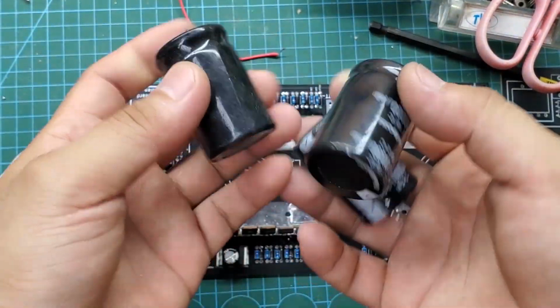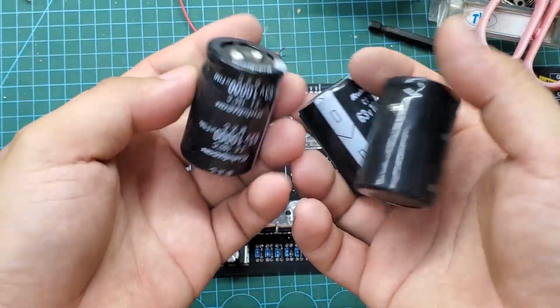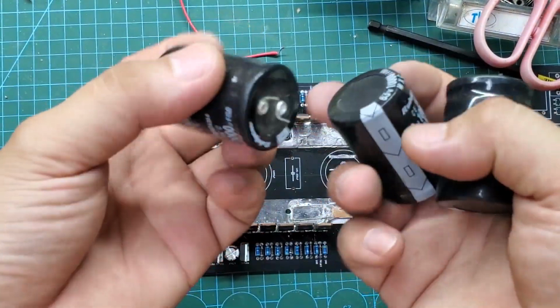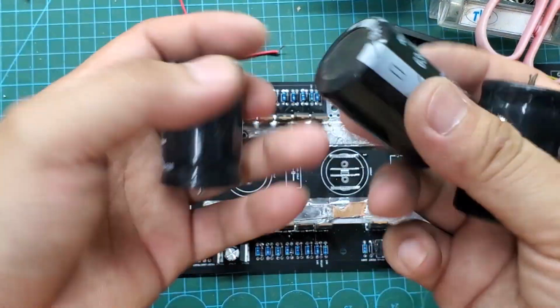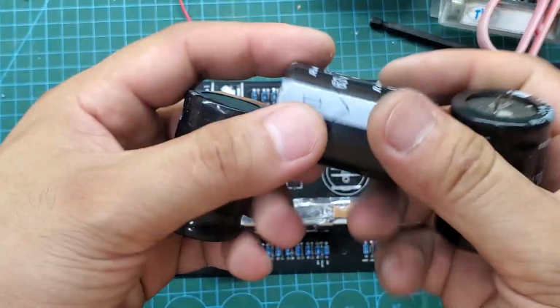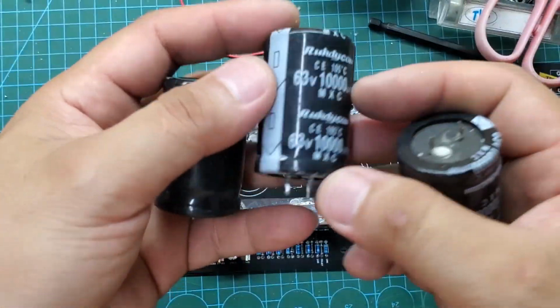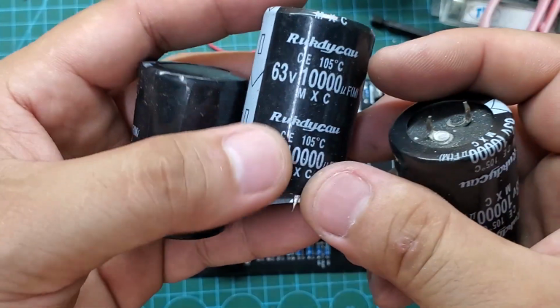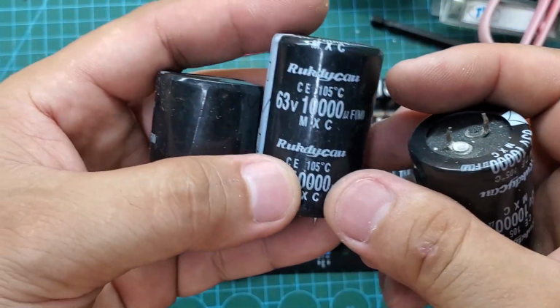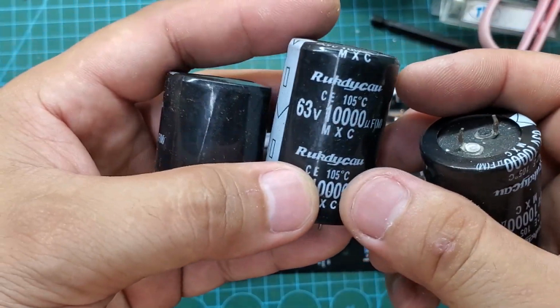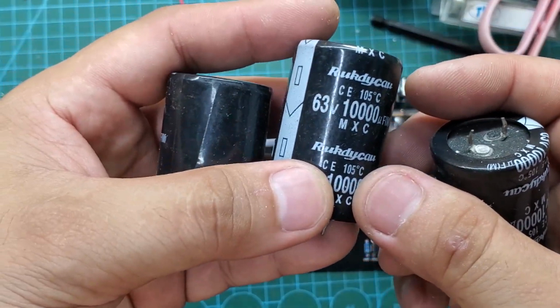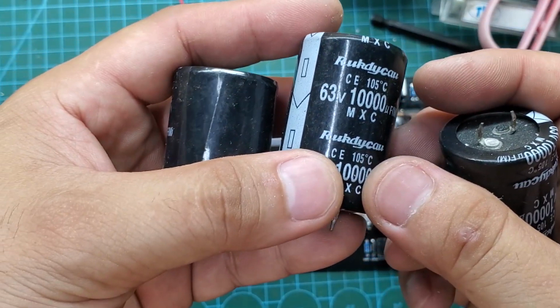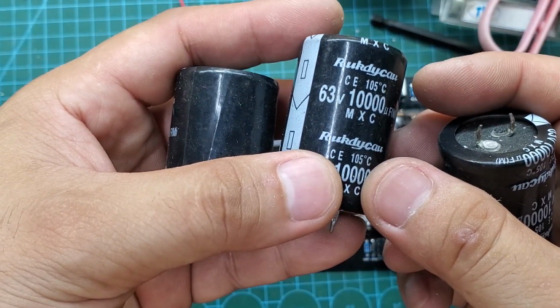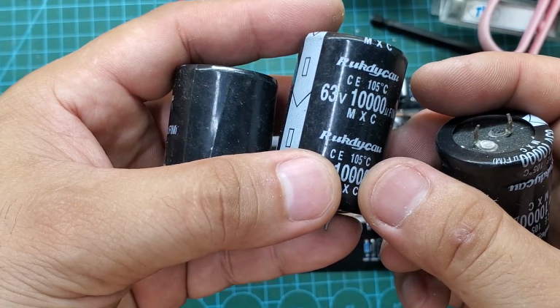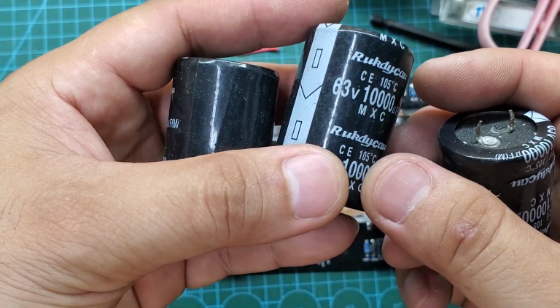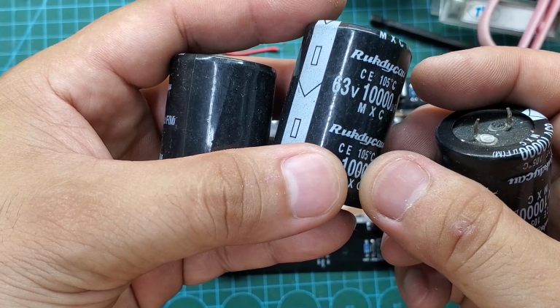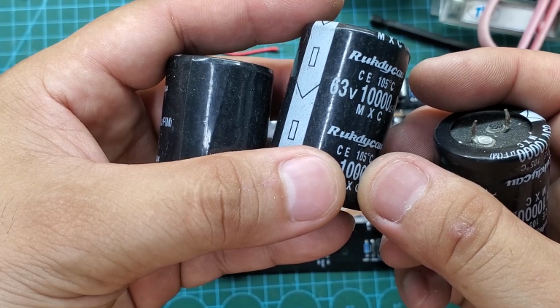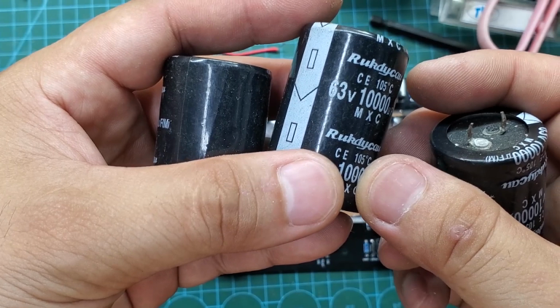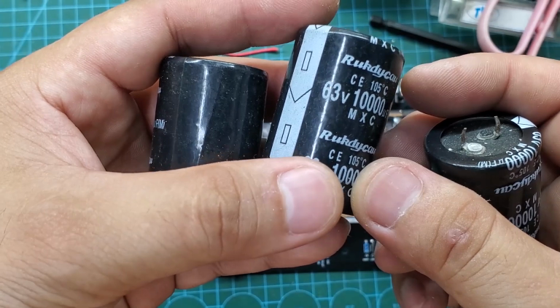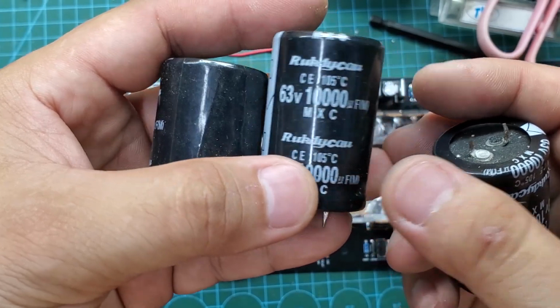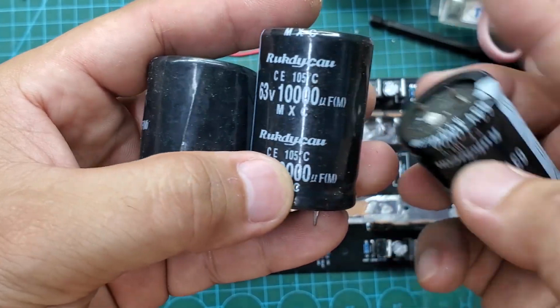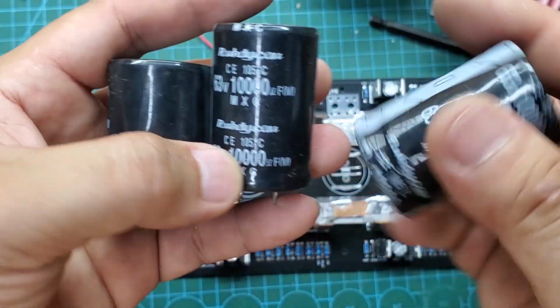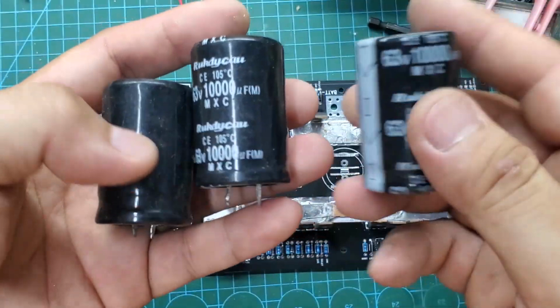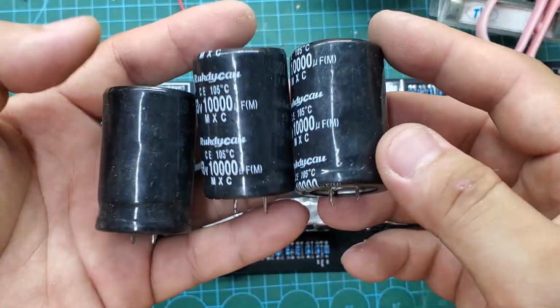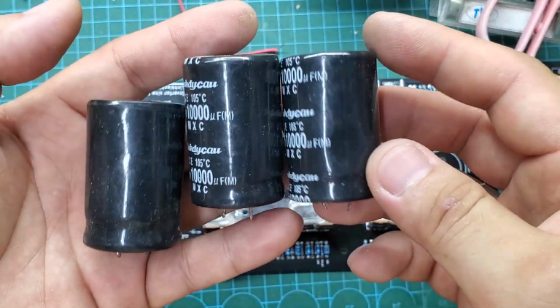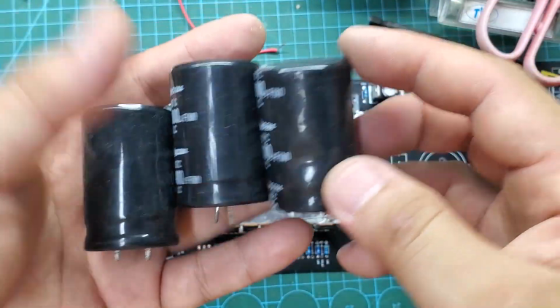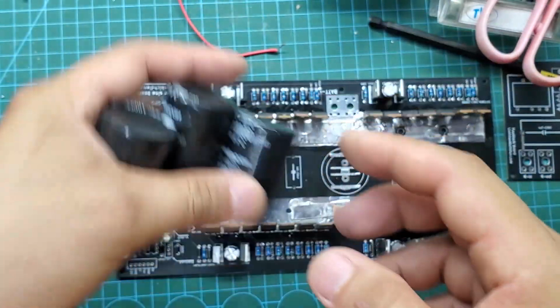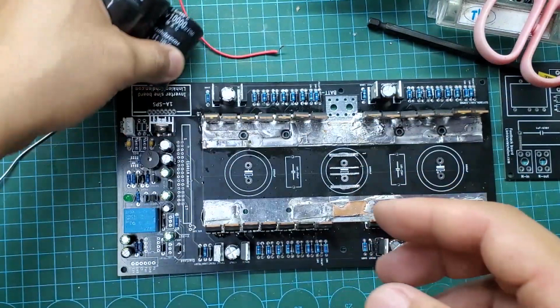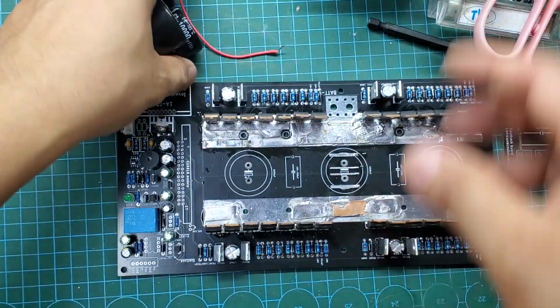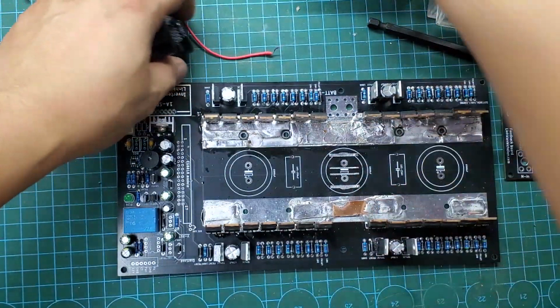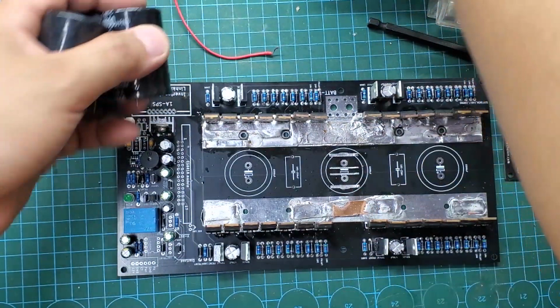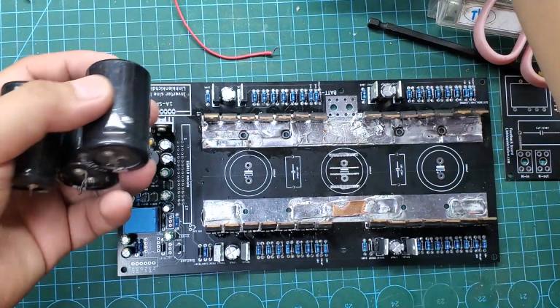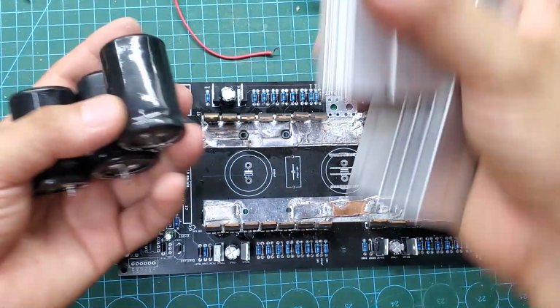I use three 10,000µF capacitors to filter the input voltage. In general, the larger the capacitance the better — there won't be any issues if you use larger capacitors.